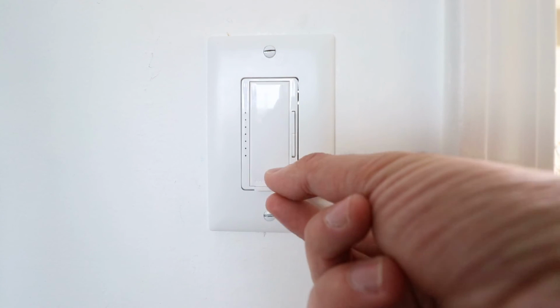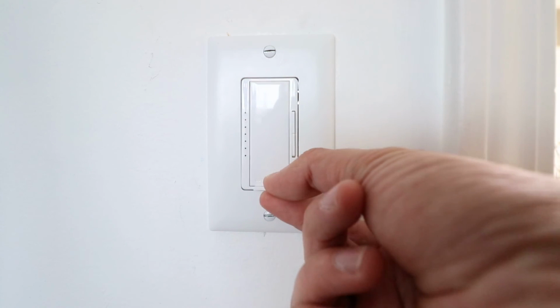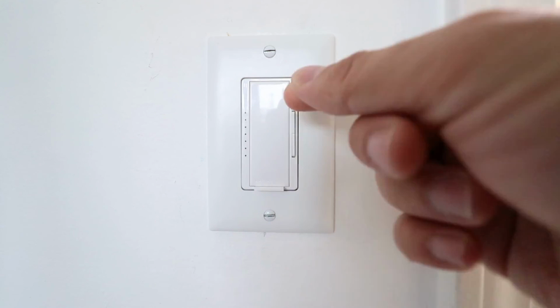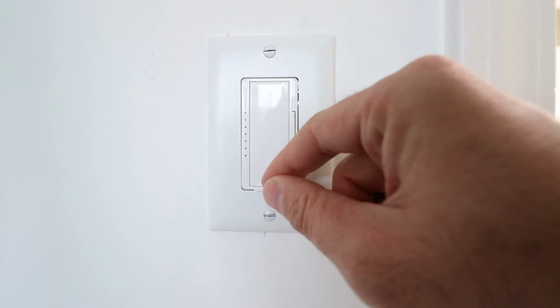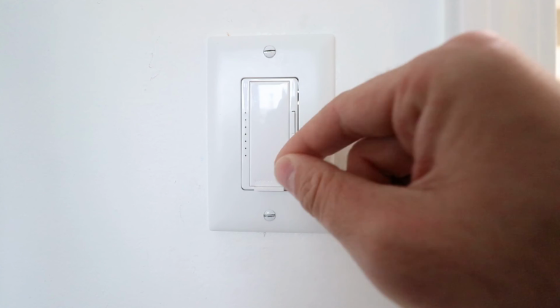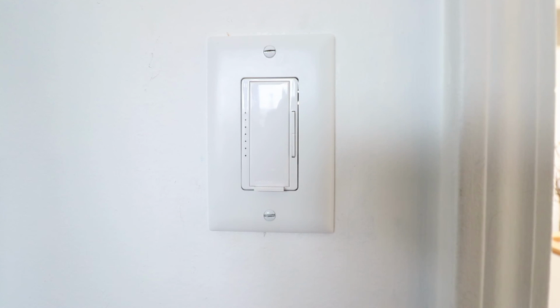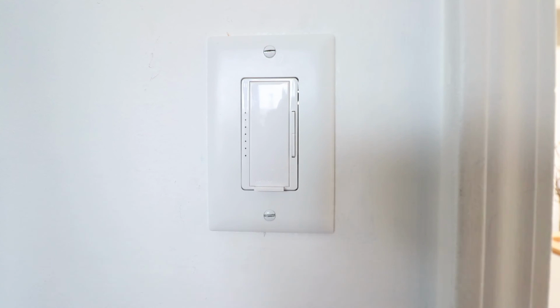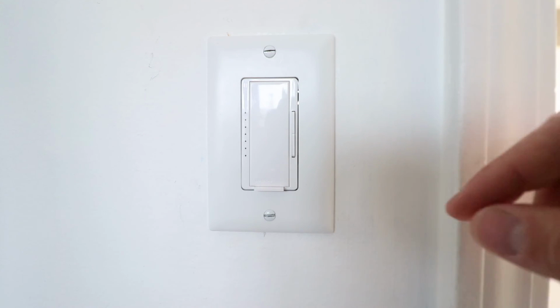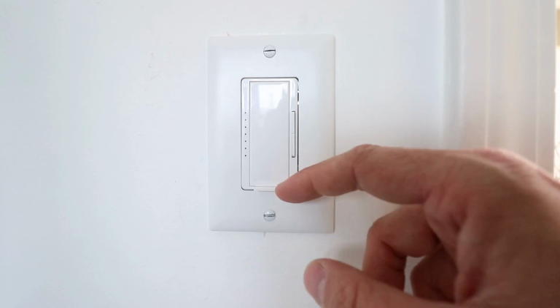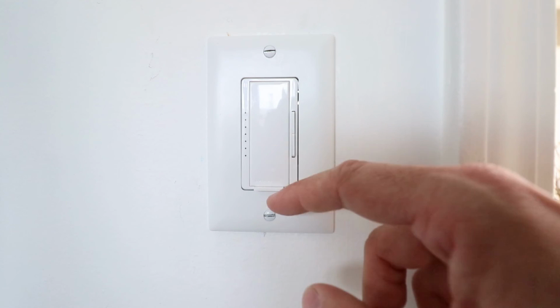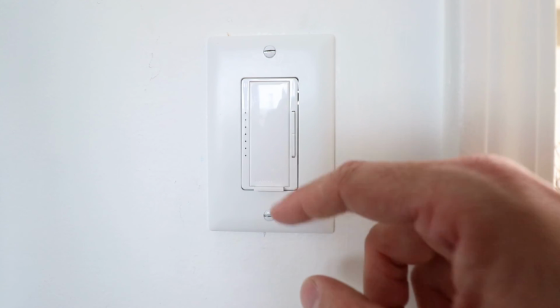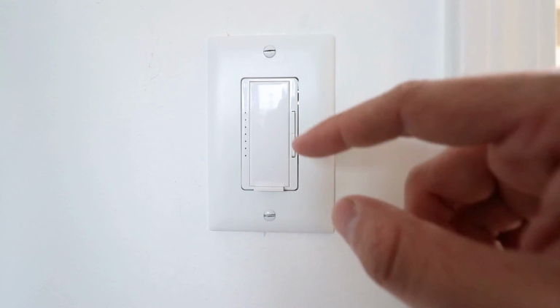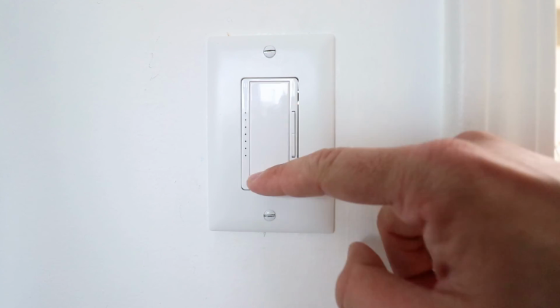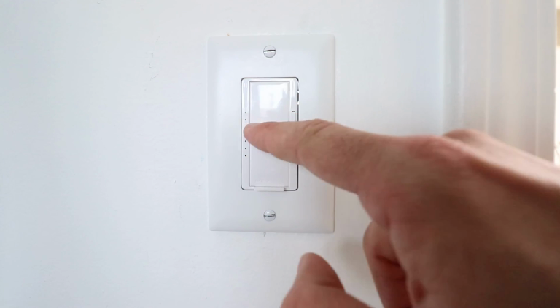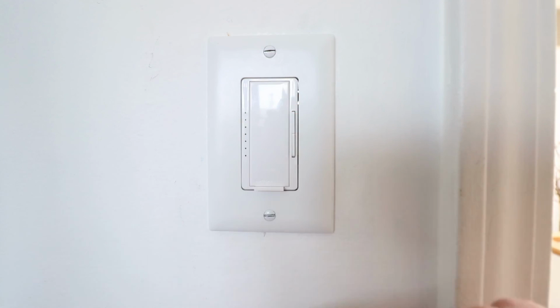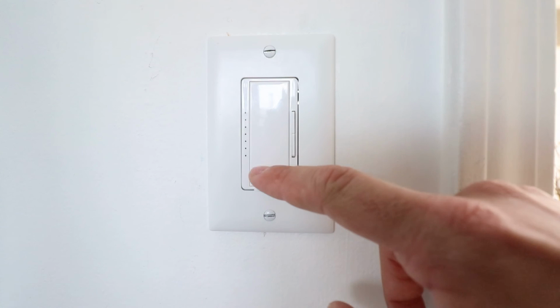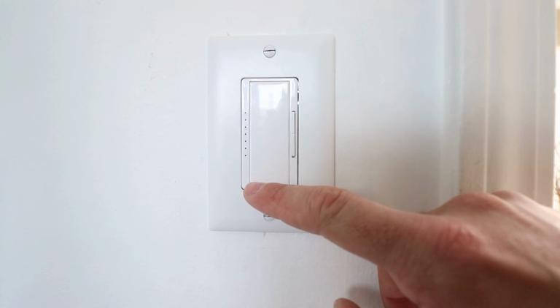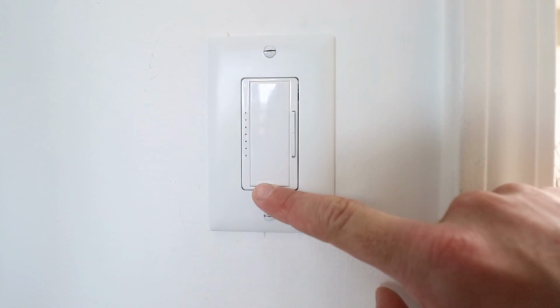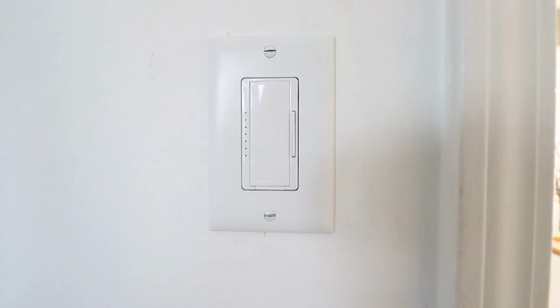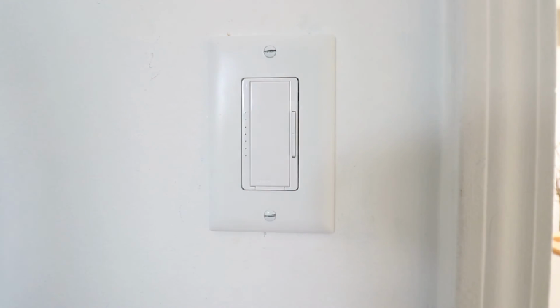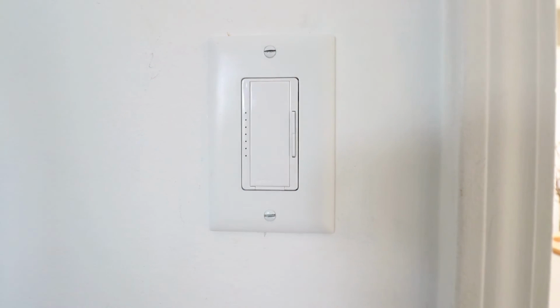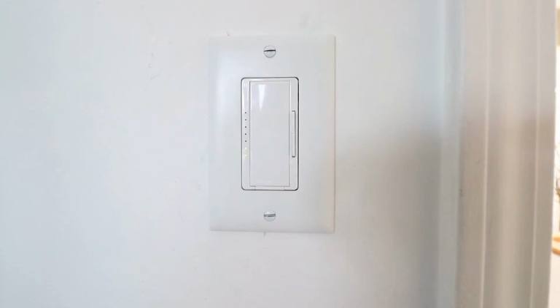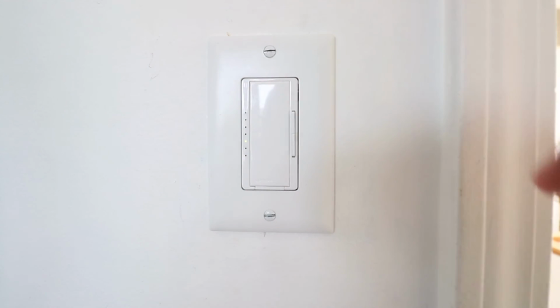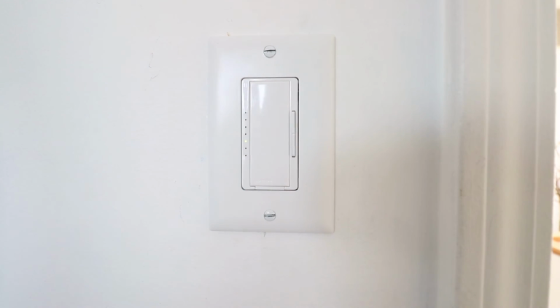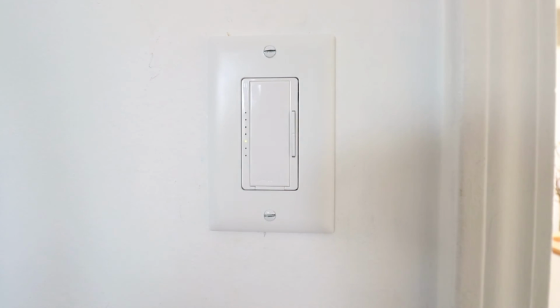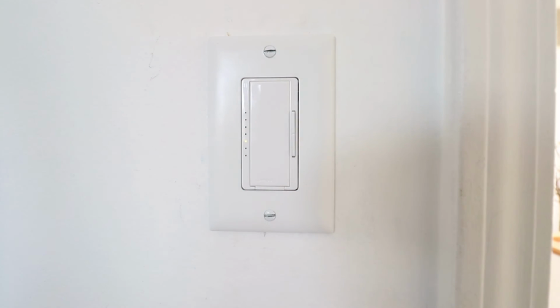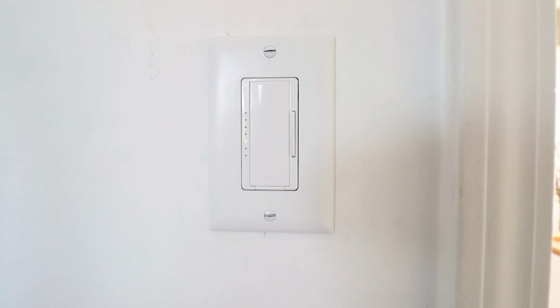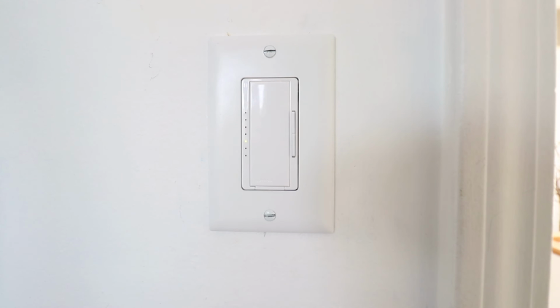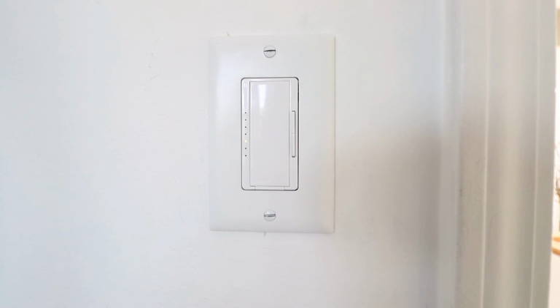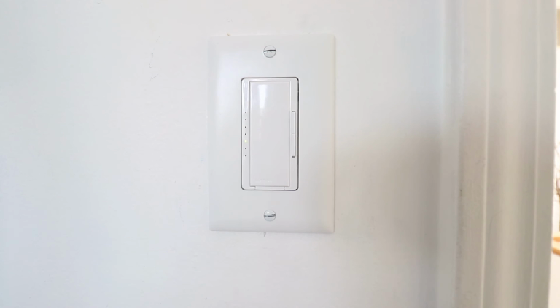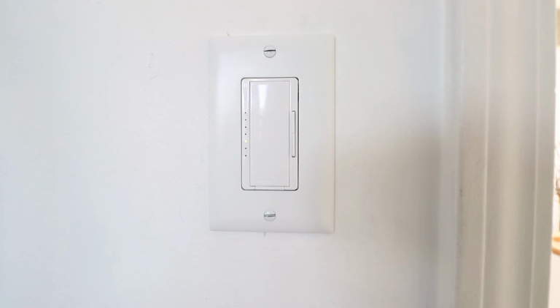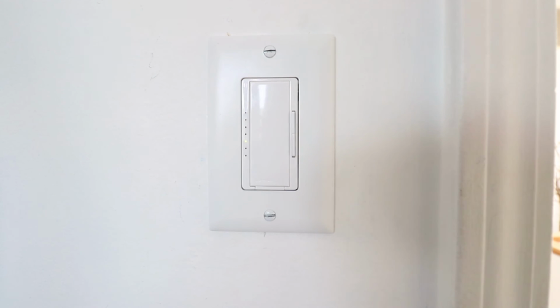Sometimes a kid or somebody changing a light bulb will pull these out and won't put it back in, and people wonder why their light switch is not working. All you have to do is push it back in, and then you're going to have power to the dimmer switch again. Just another important feature to know.